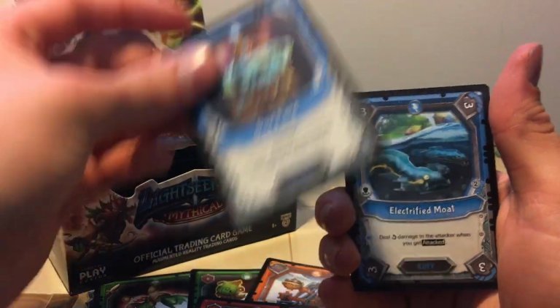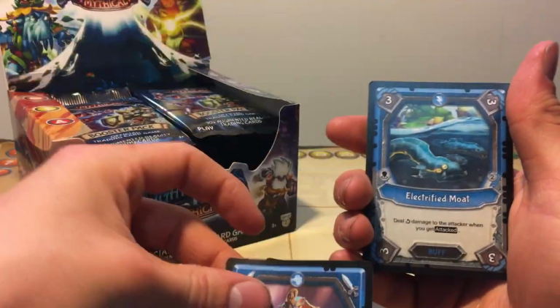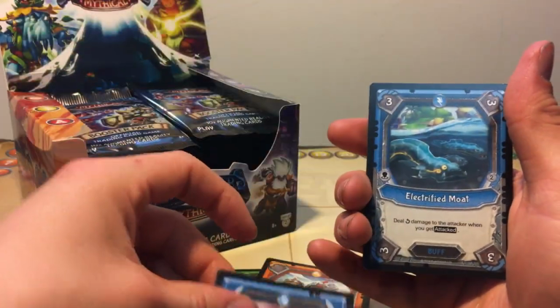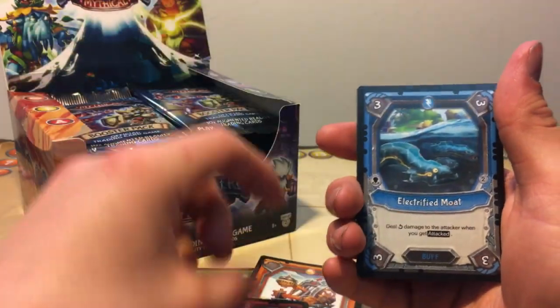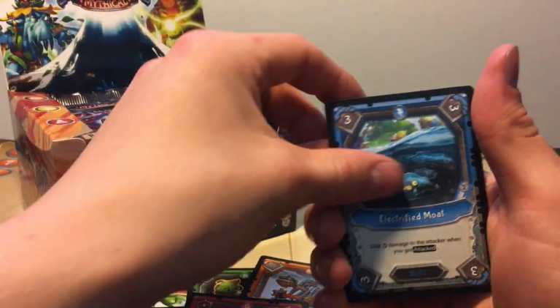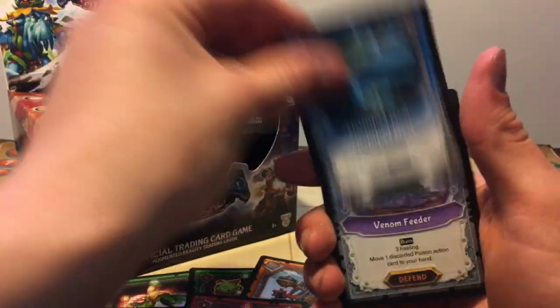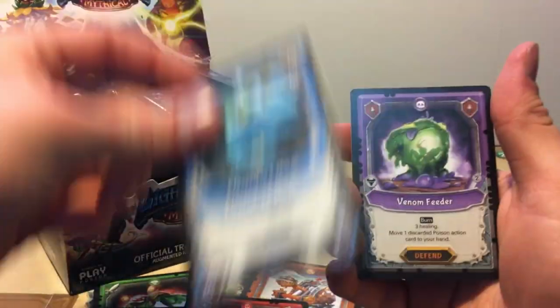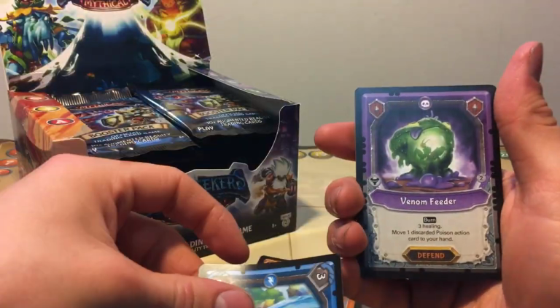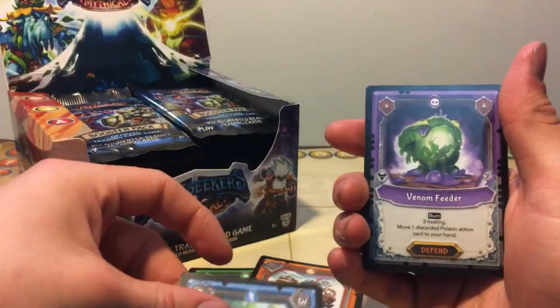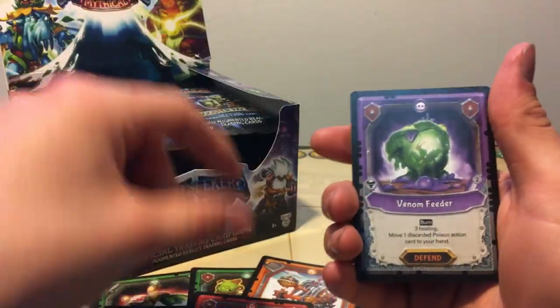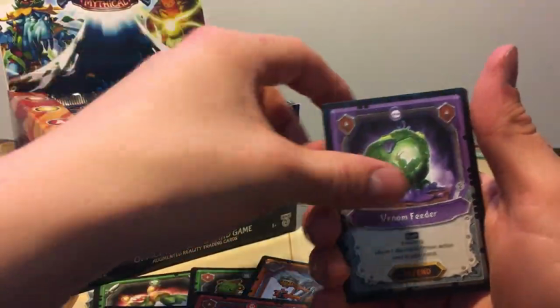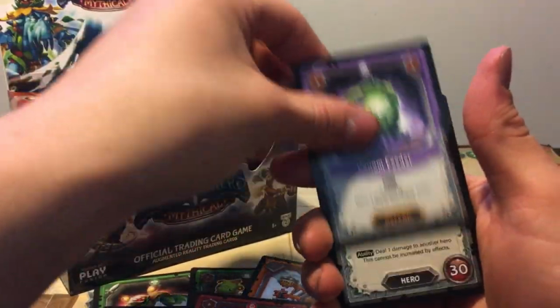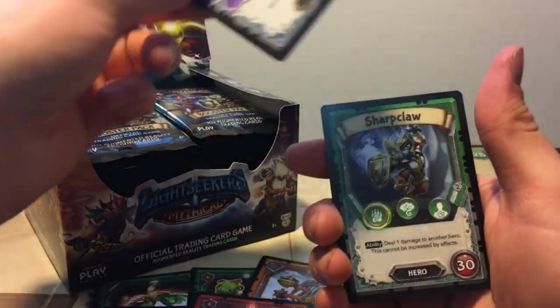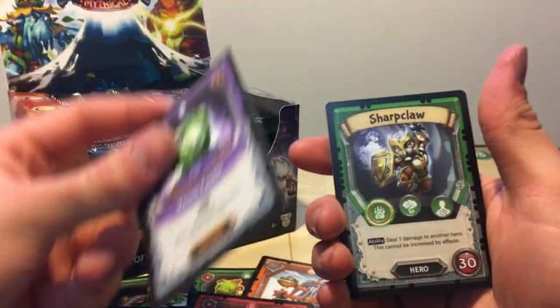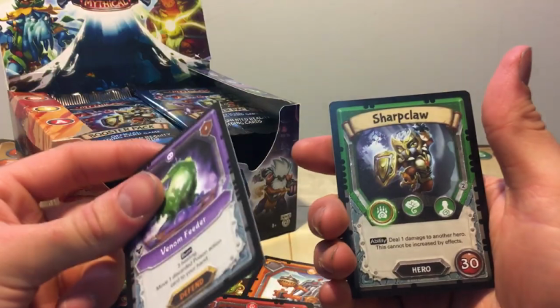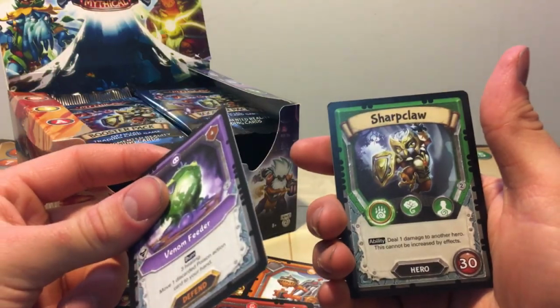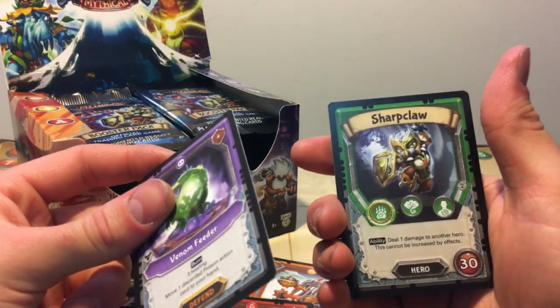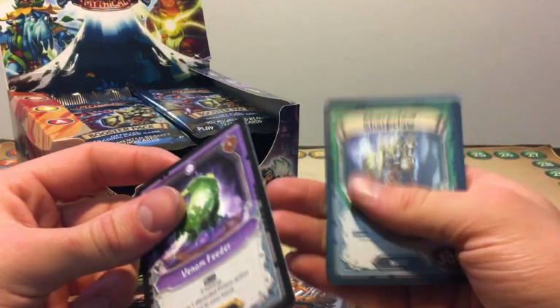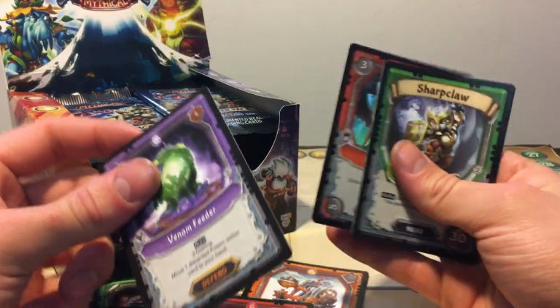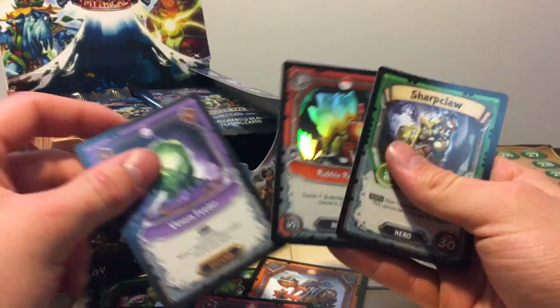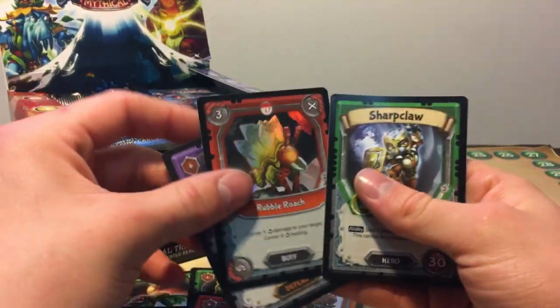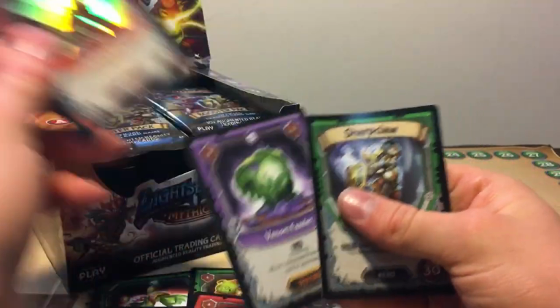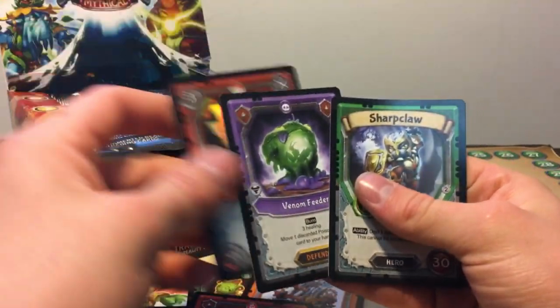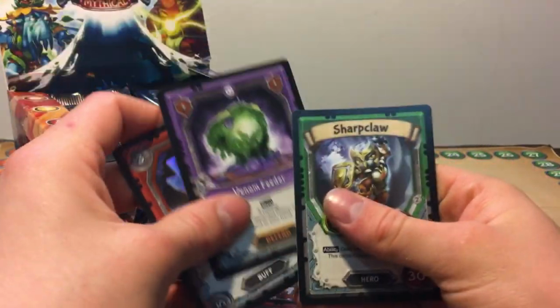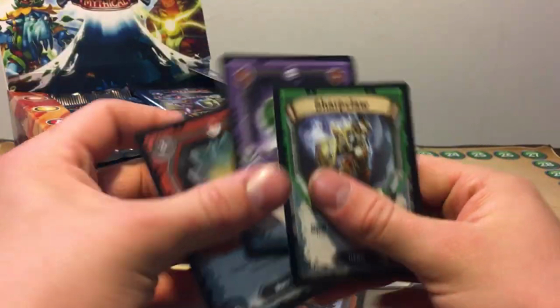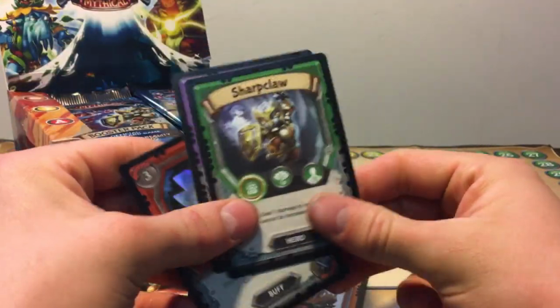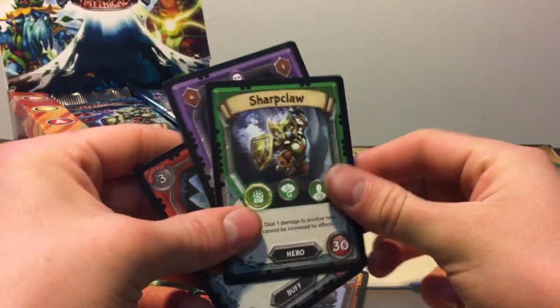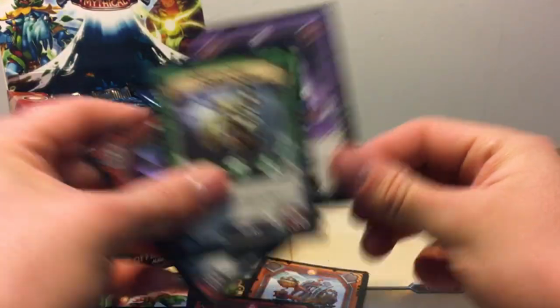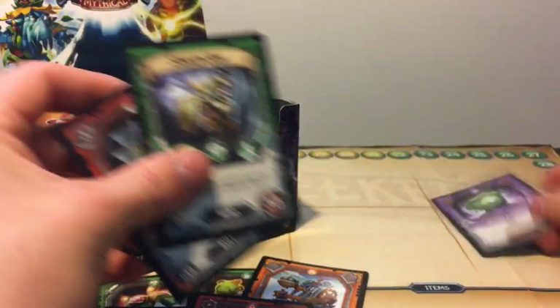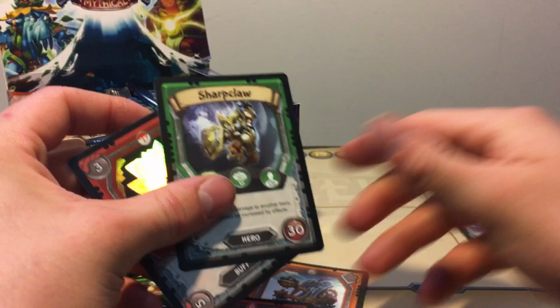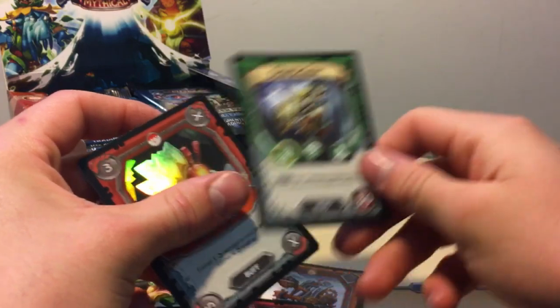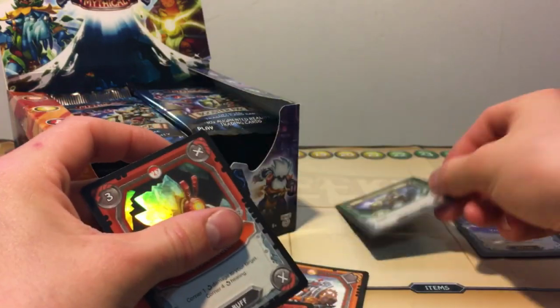So we've got a Dusk Fiend, Electrified Mote, Venom Feeder, and a Shark Claw. And a Foil Rumbroach, alright. And a Hero, that's pretty cool.